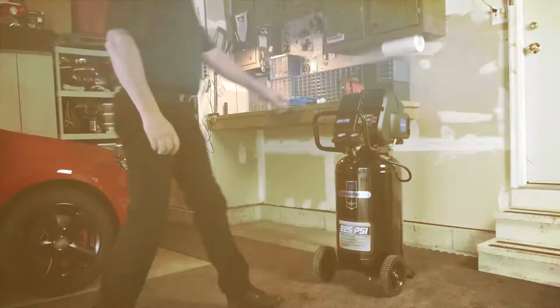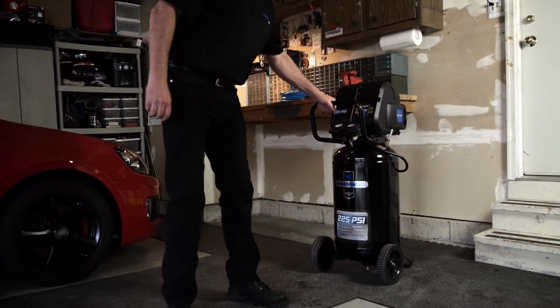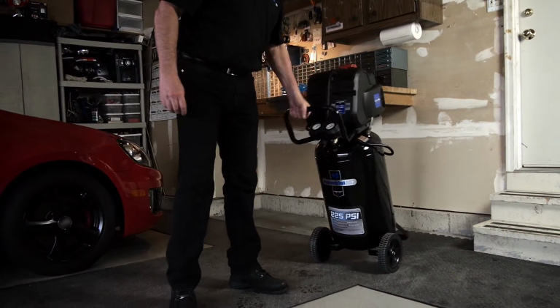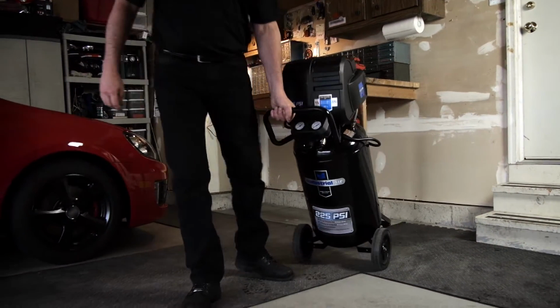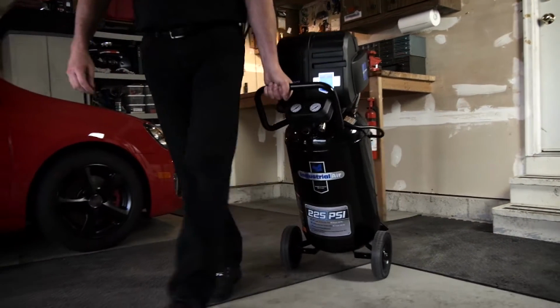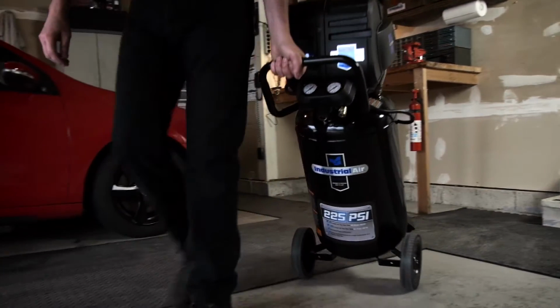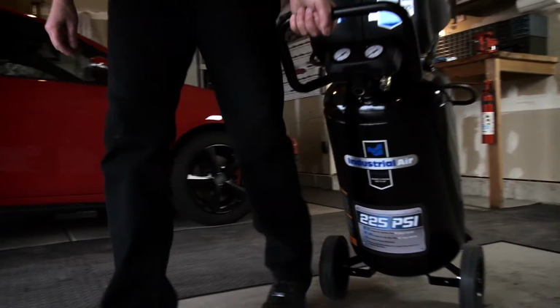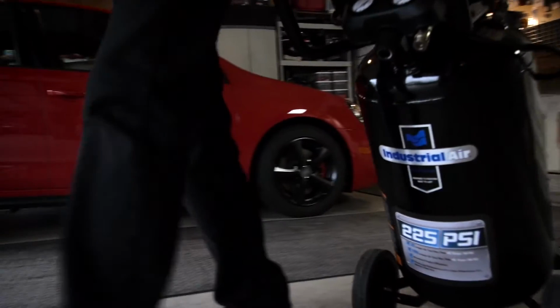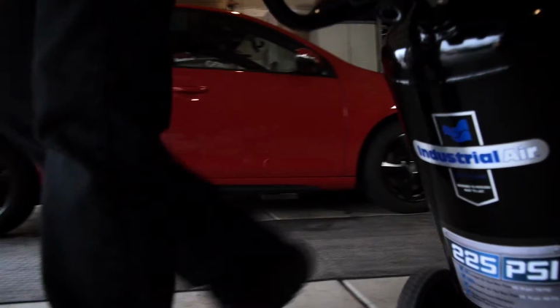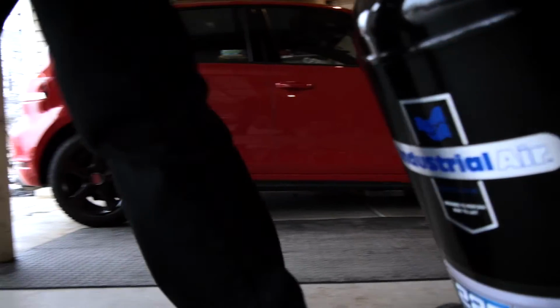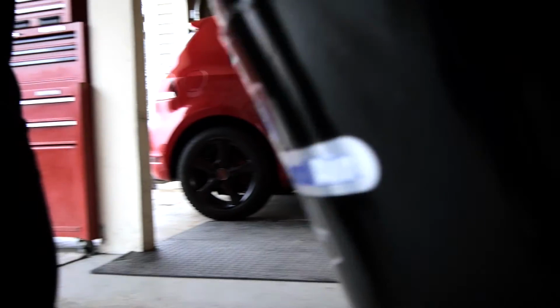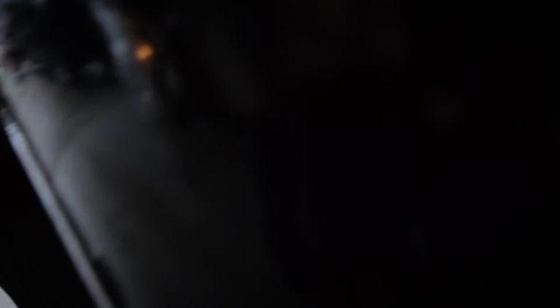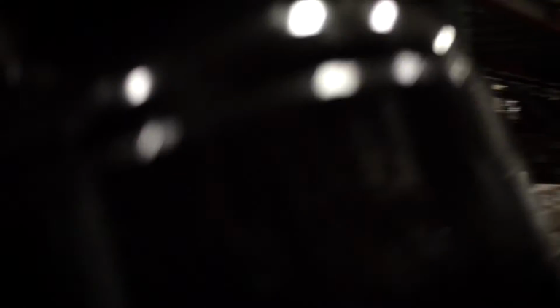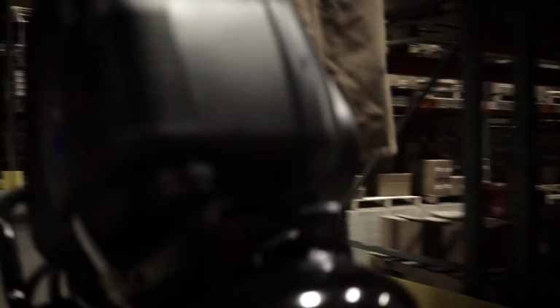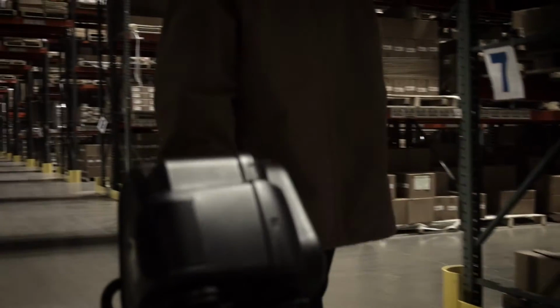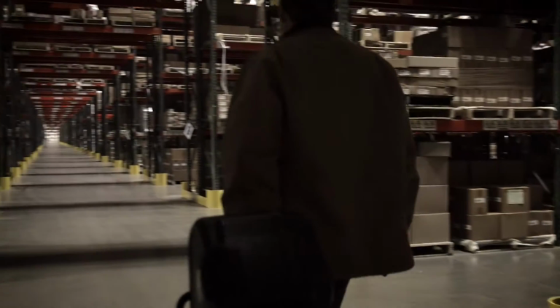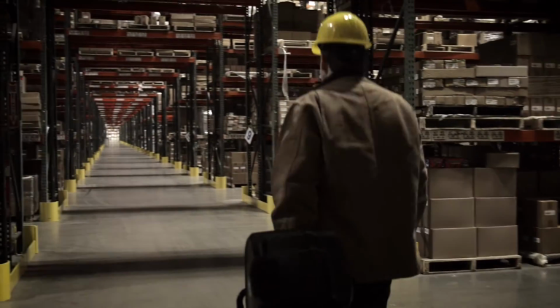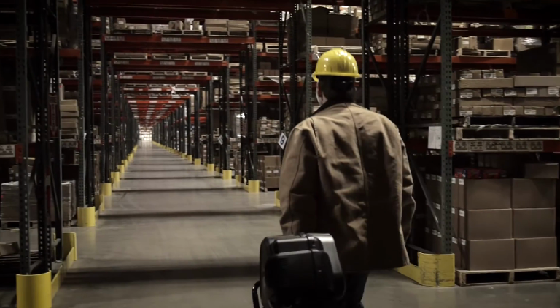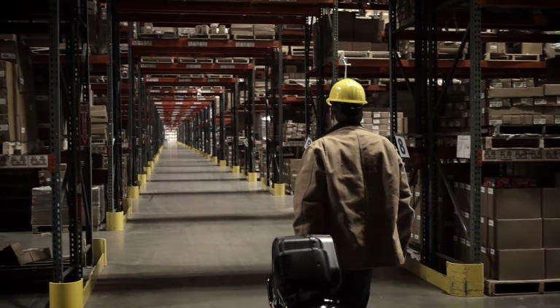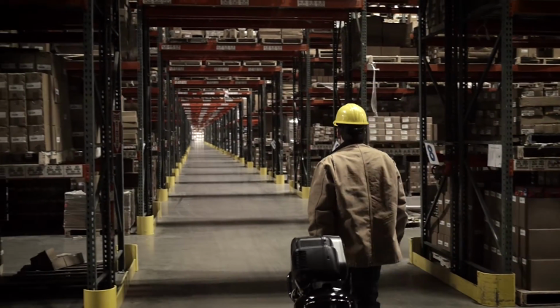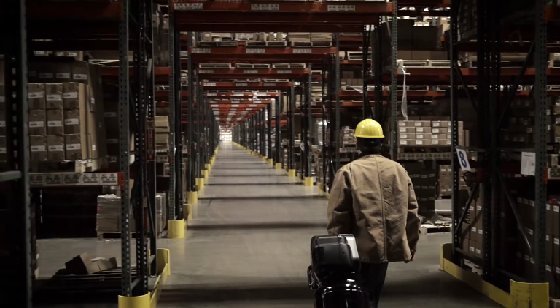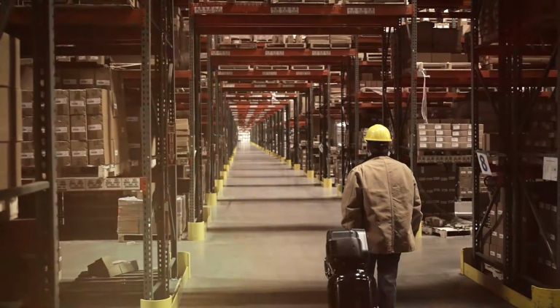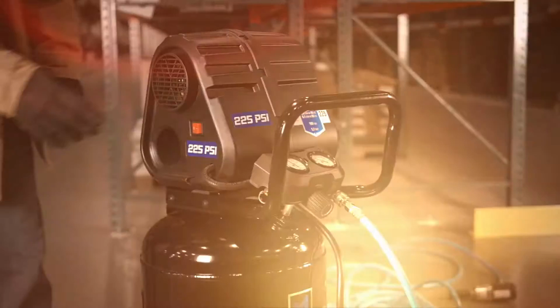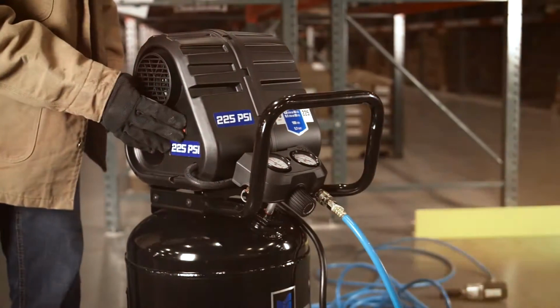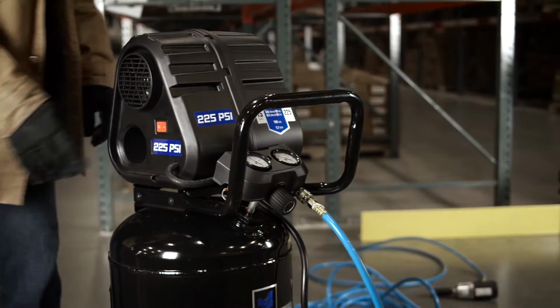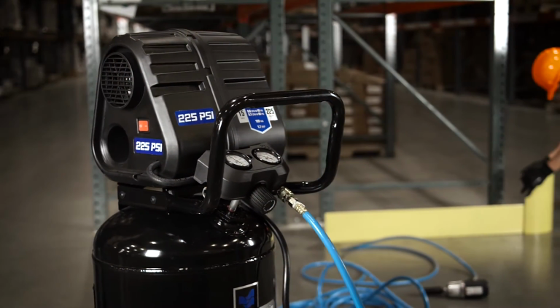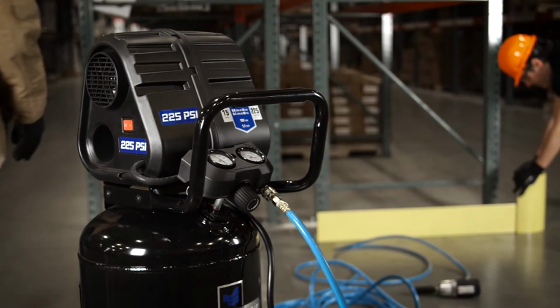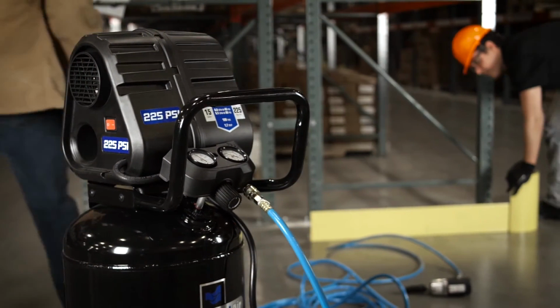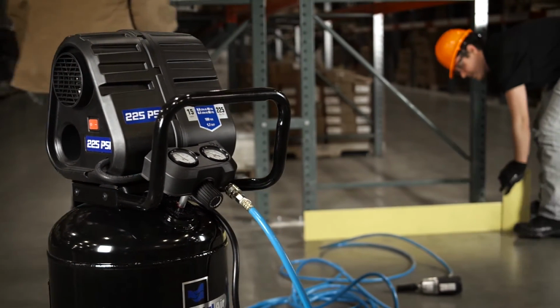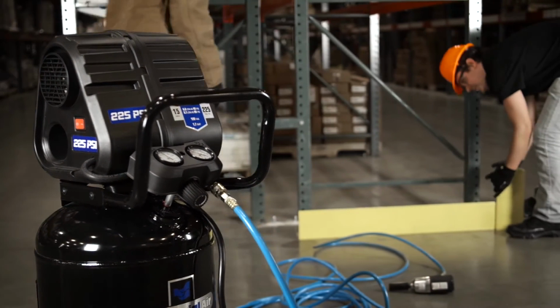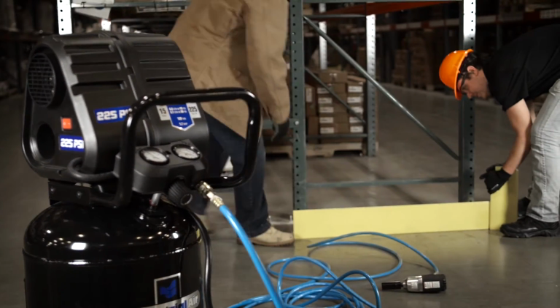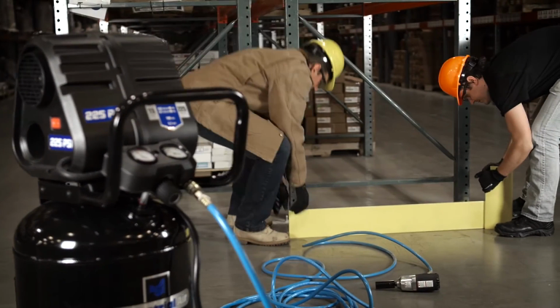No matter where the job leads you, take this portable compressor with you thanks to its convenient handle and 8-inch wheels. And whatever the temperature, the low-maintenance oil-free pump gets you started right away. The quiet belt drive keeps the noise levels down.